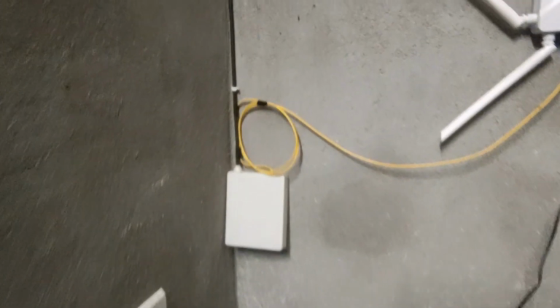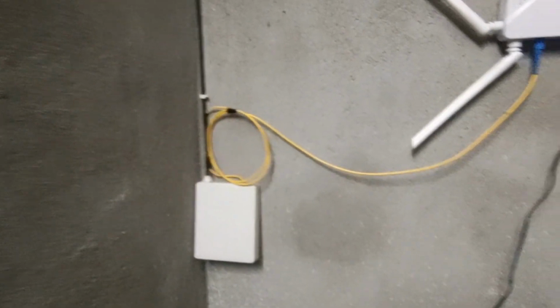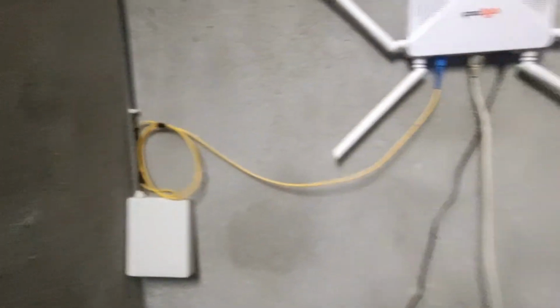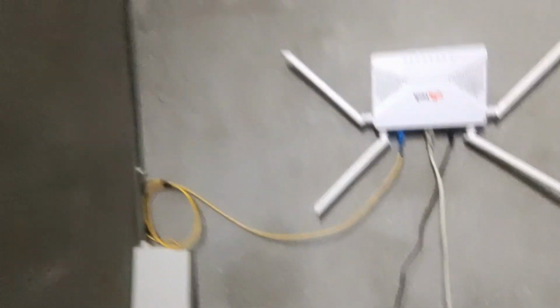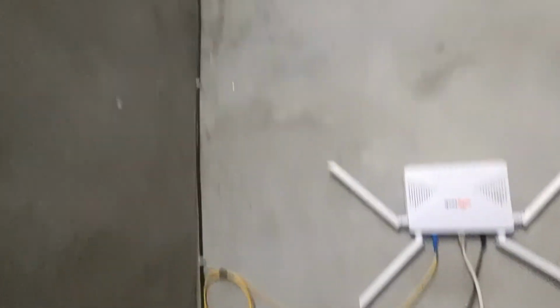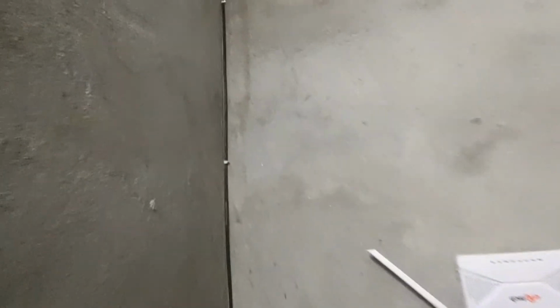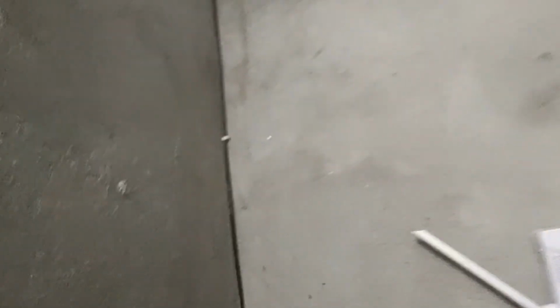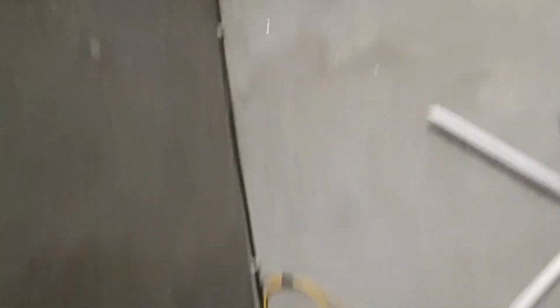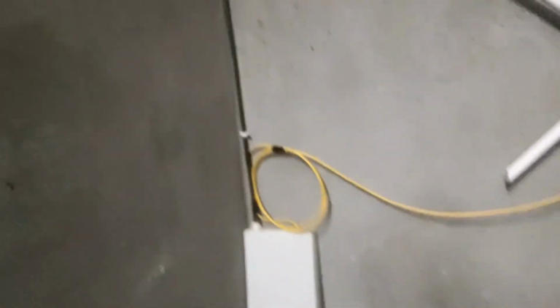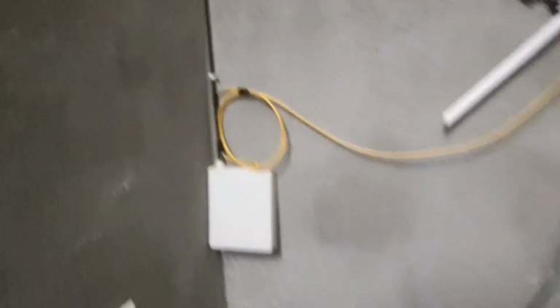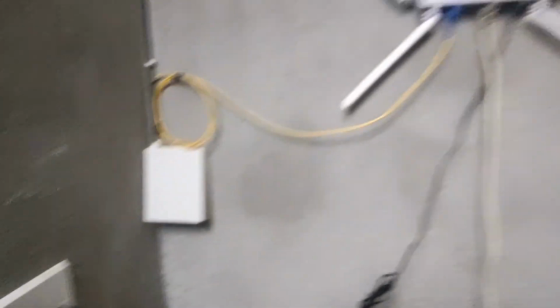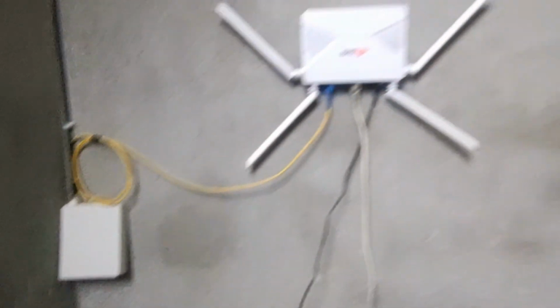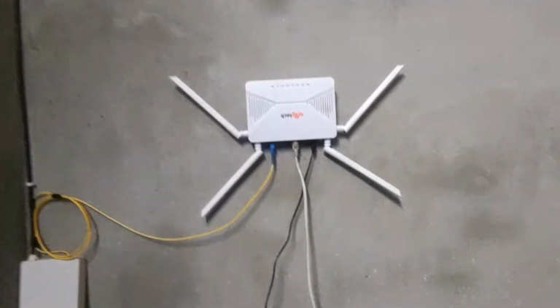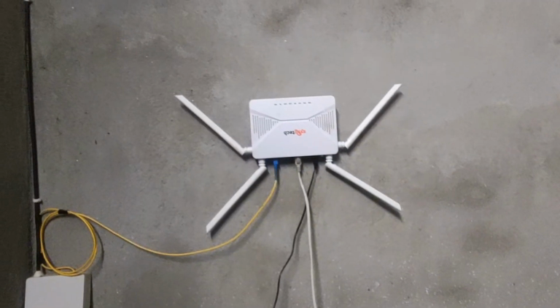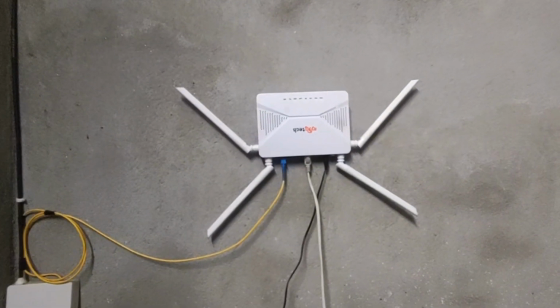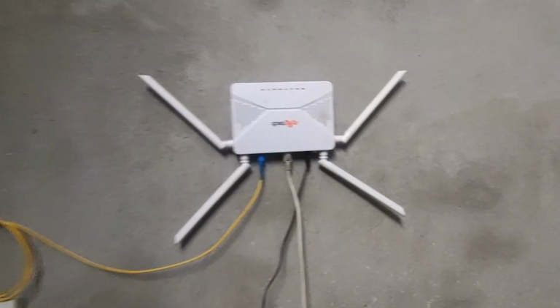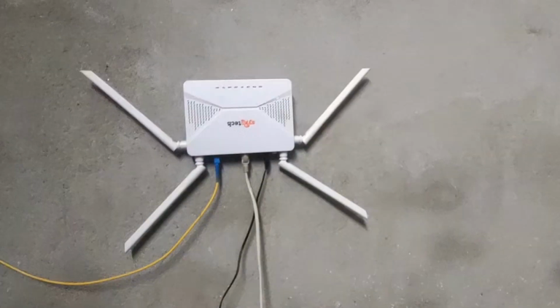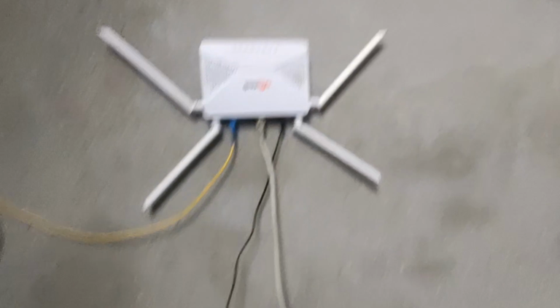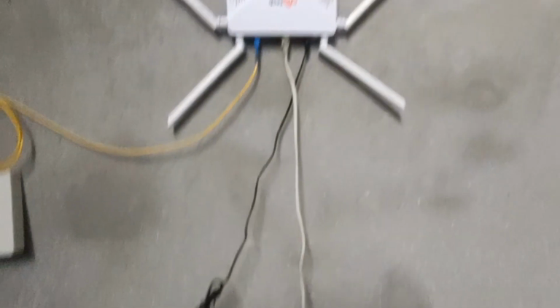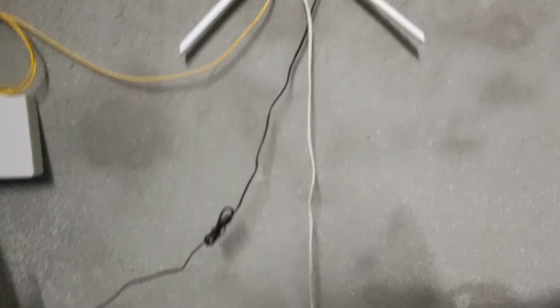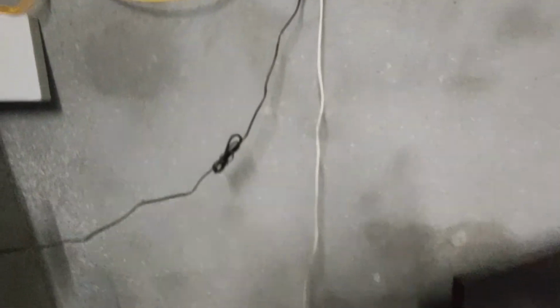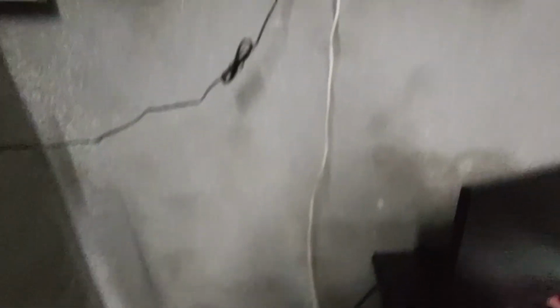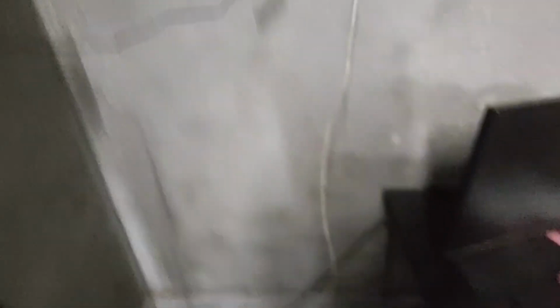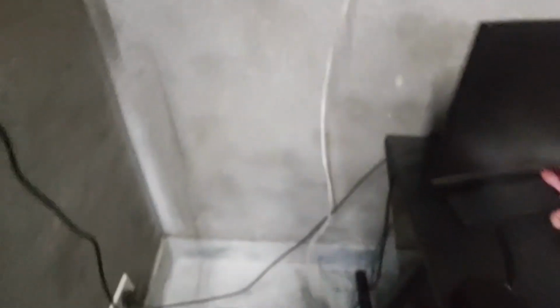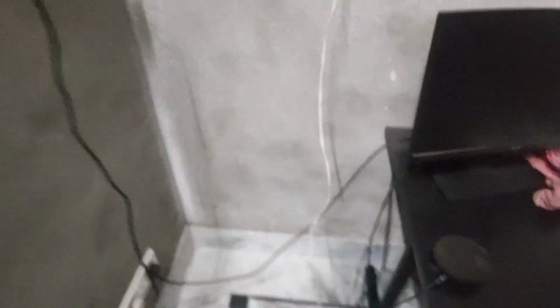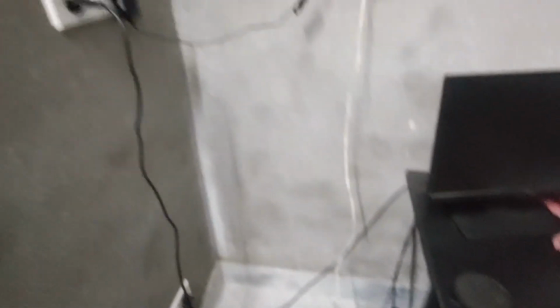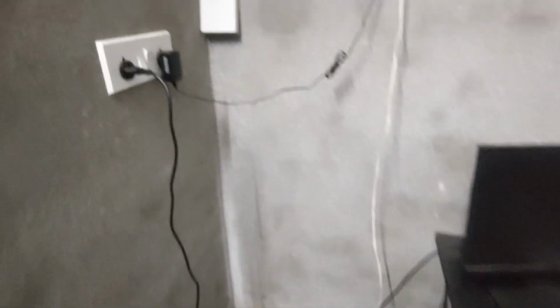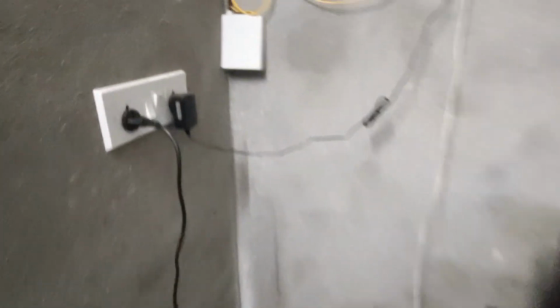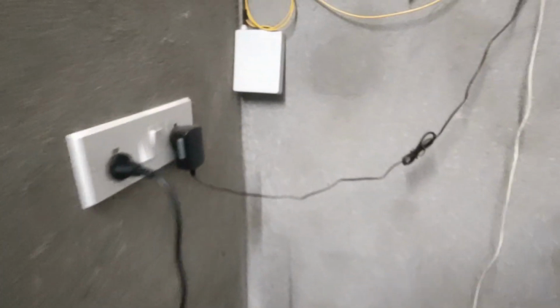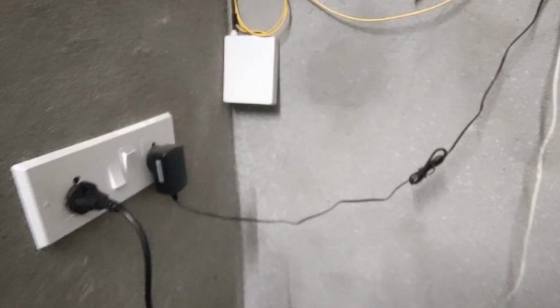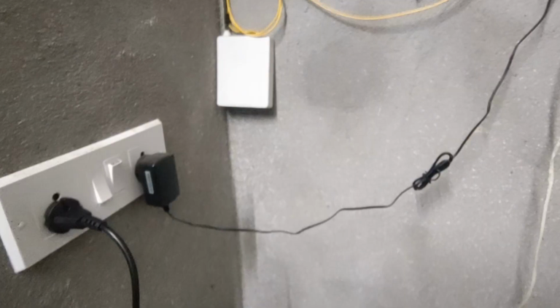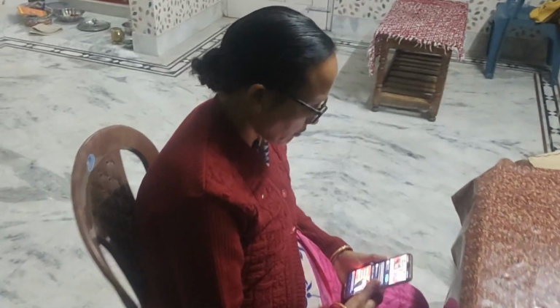This is my WiFi setup. It is running a fiber optic cable, because in this area there is a lot of industries, so we get good fiber optics pretty cheap. It looks good.